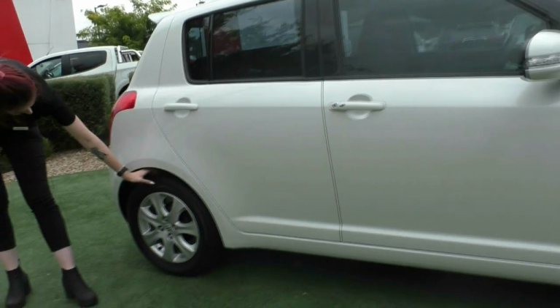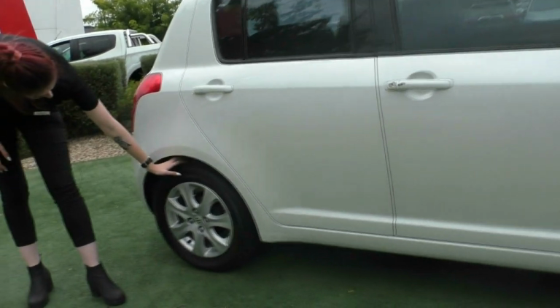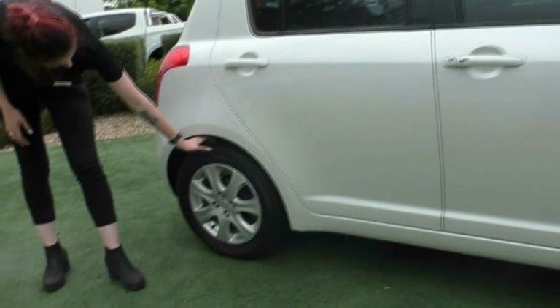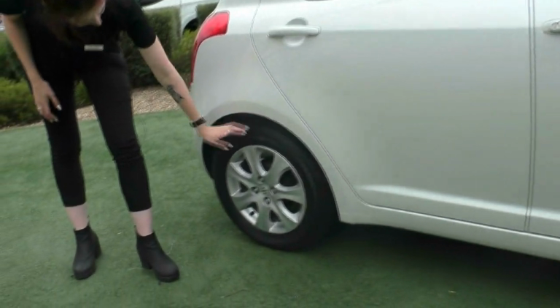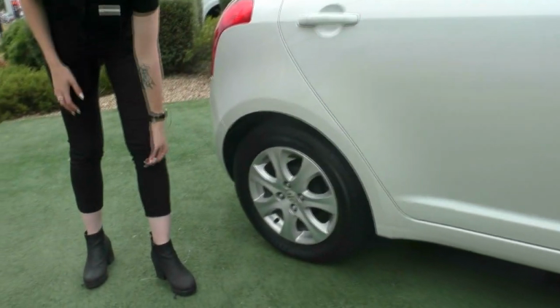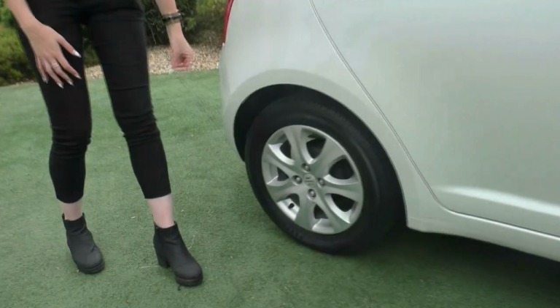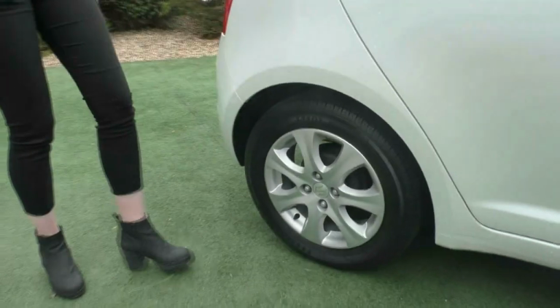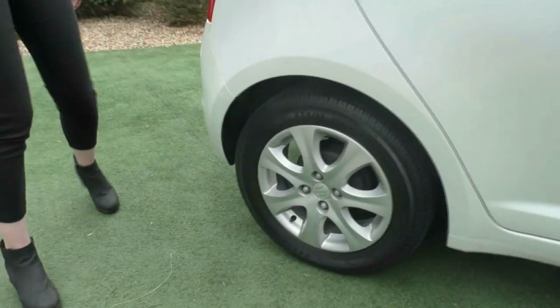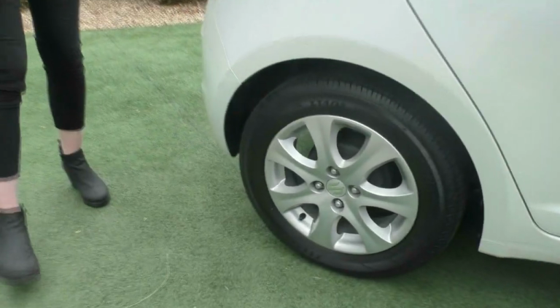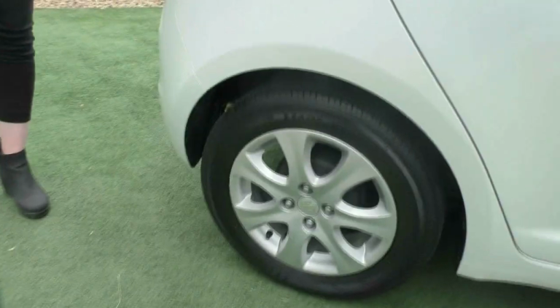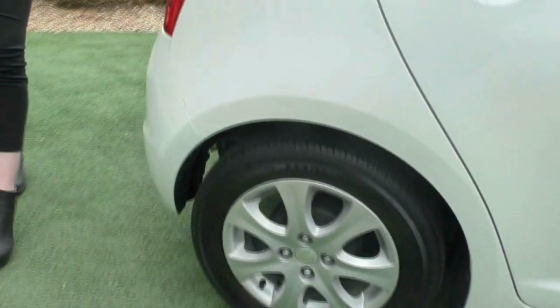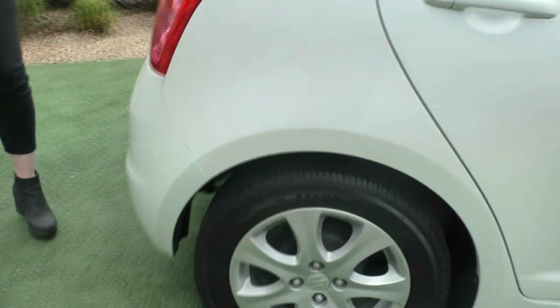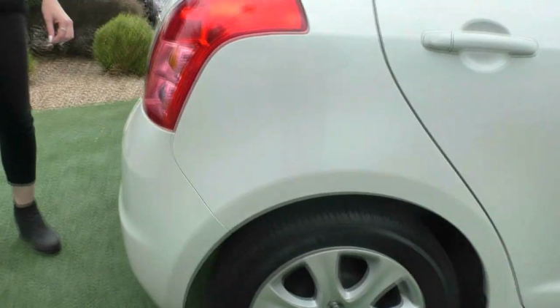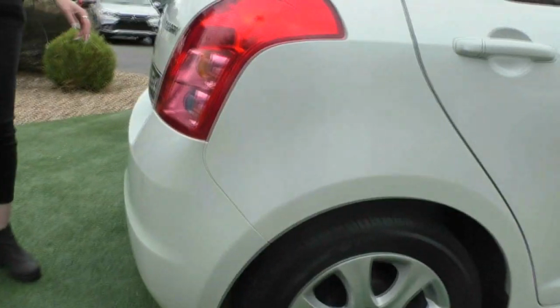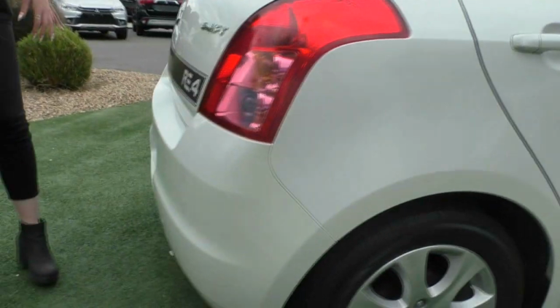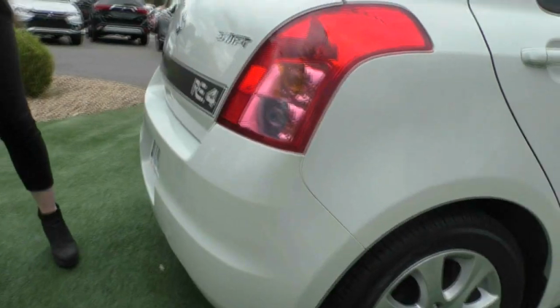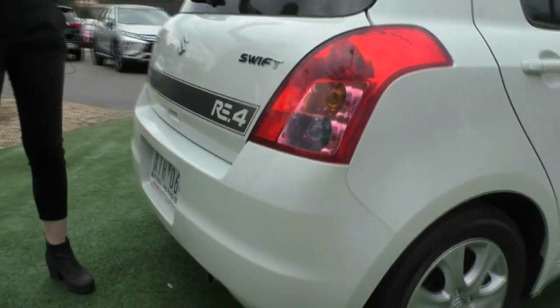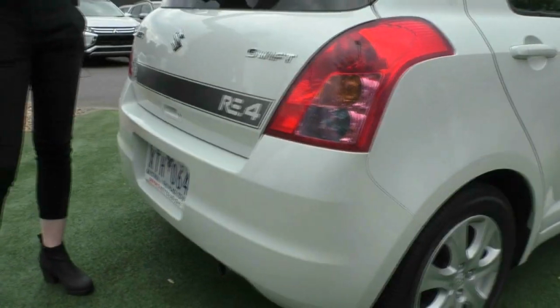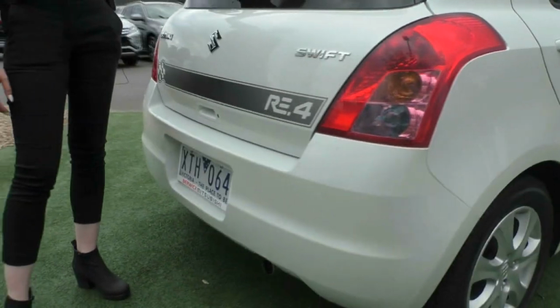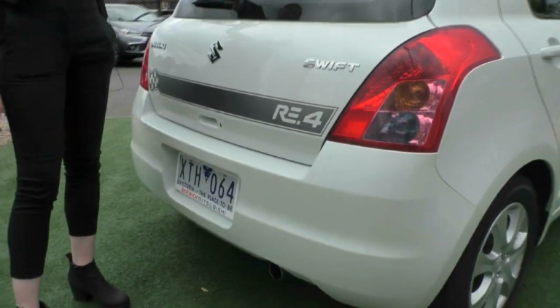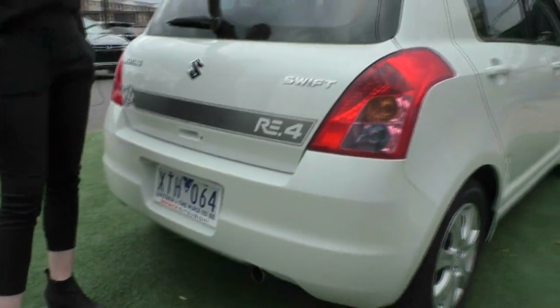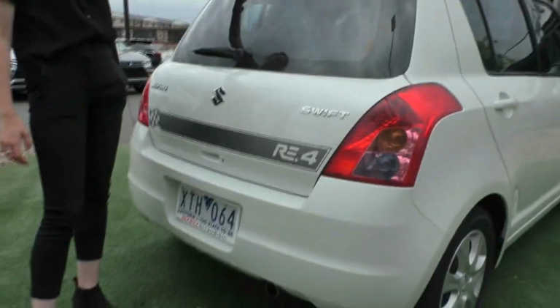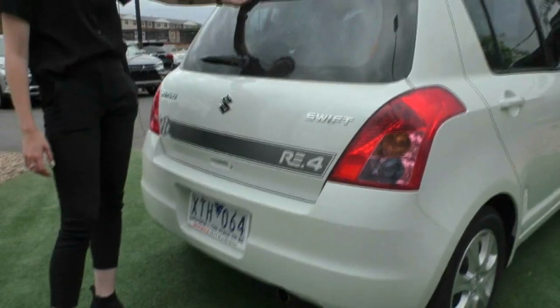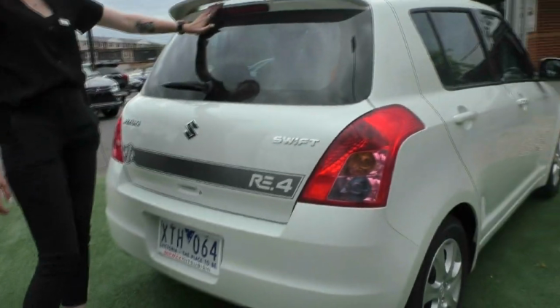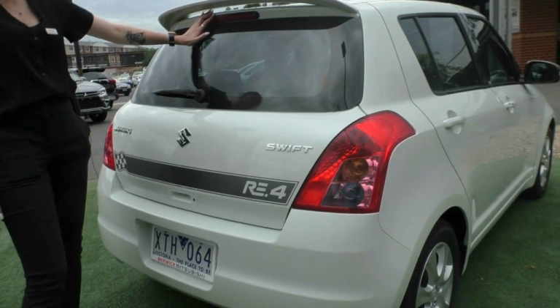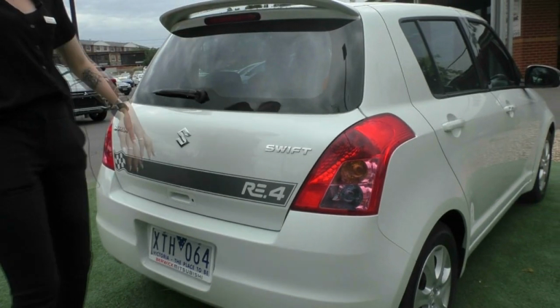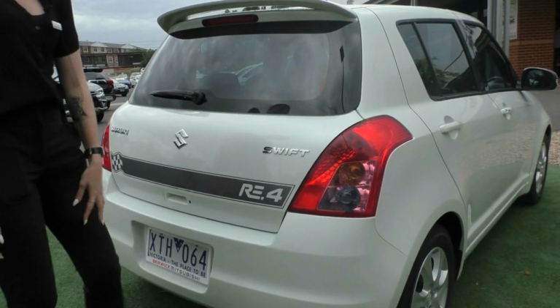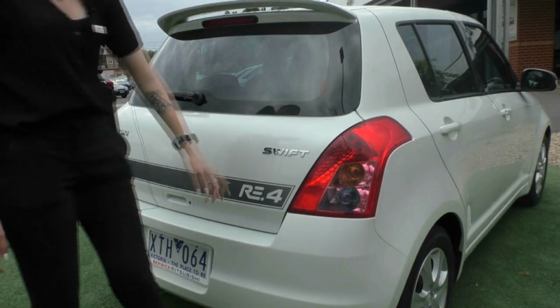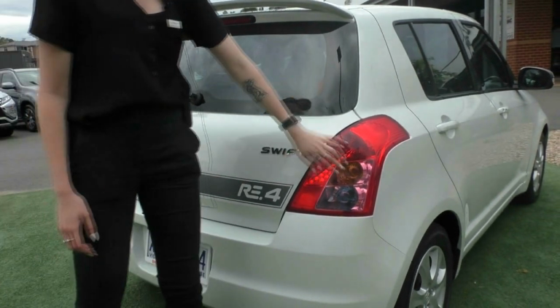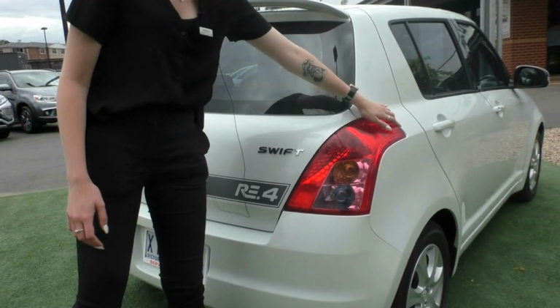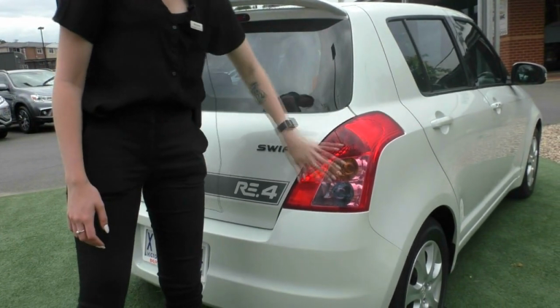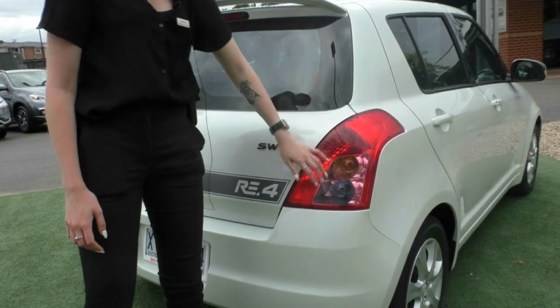Looking at that second wheel again, beautiful condition. Moving around you do have your little spoiler on the top there and your high mount brake light and your wrap around tail light as well.